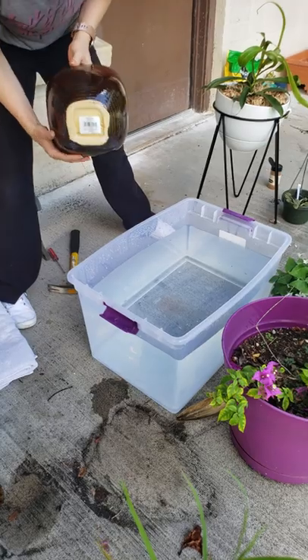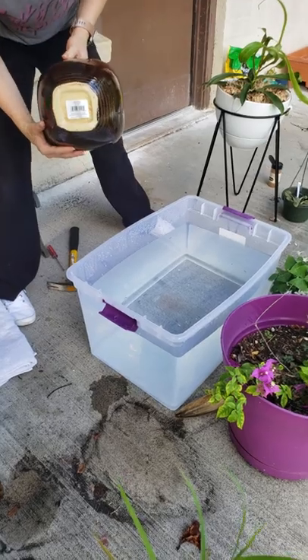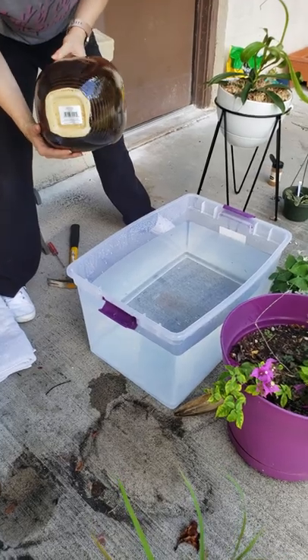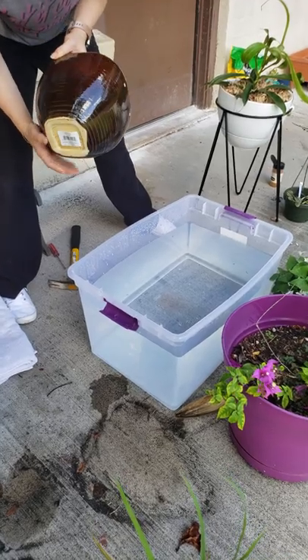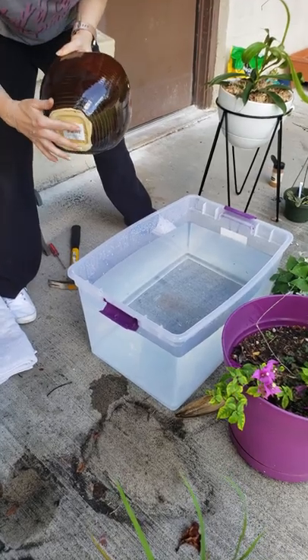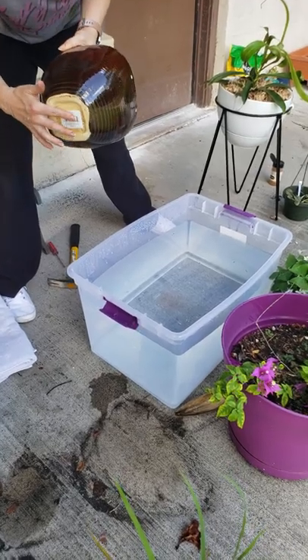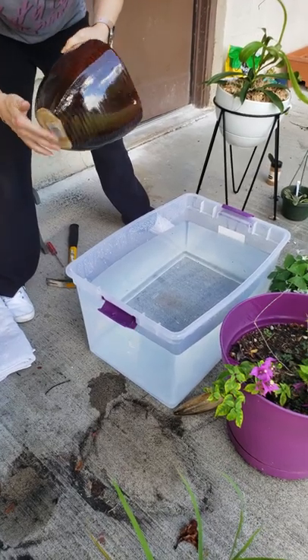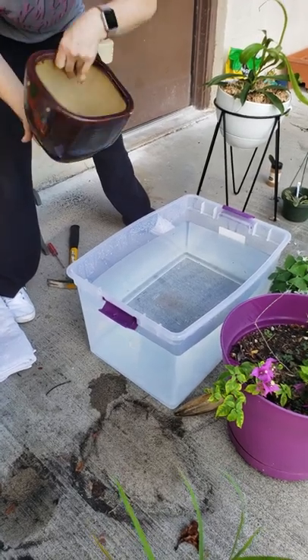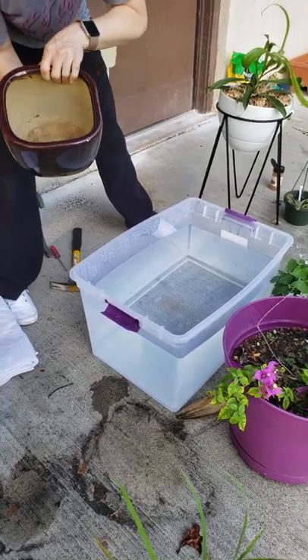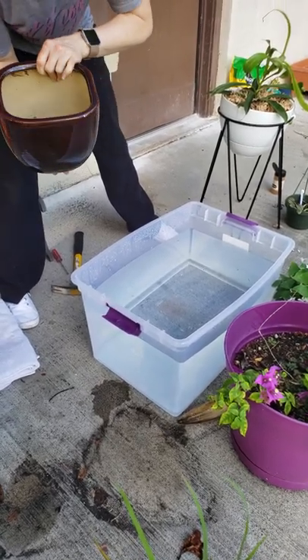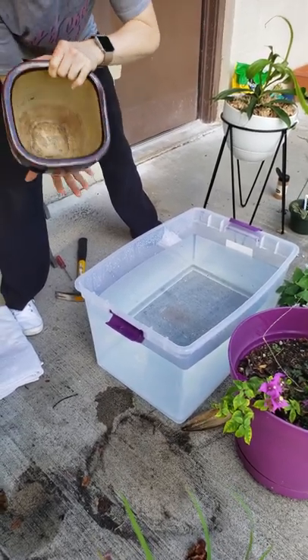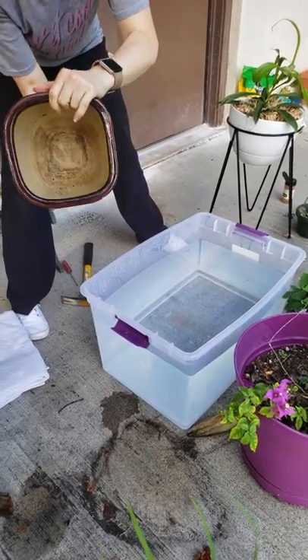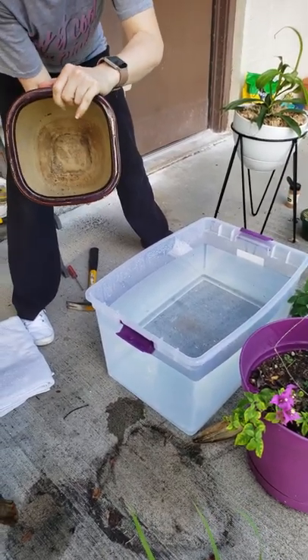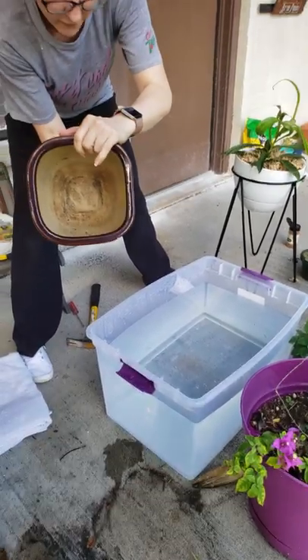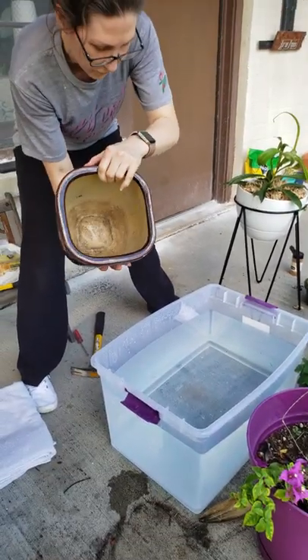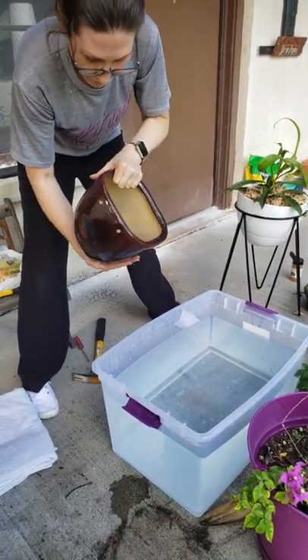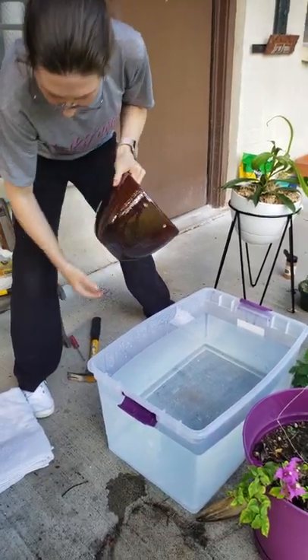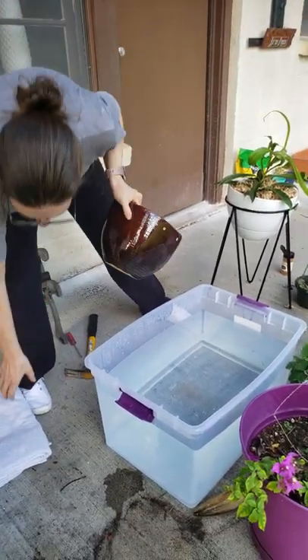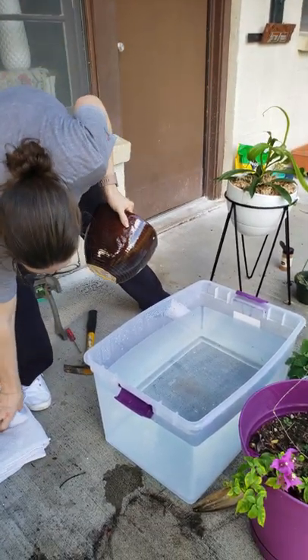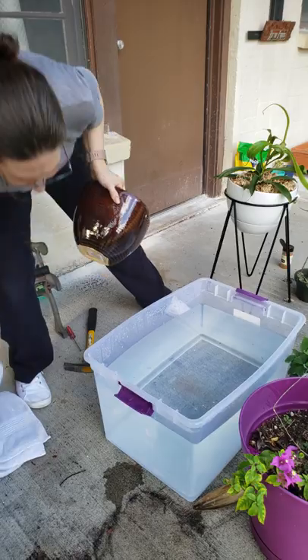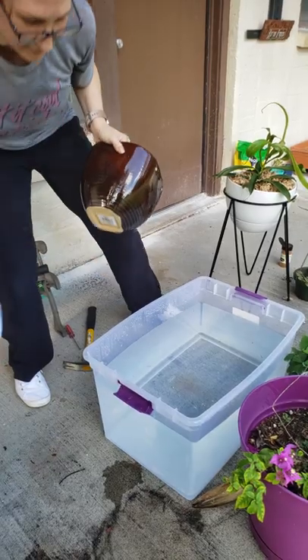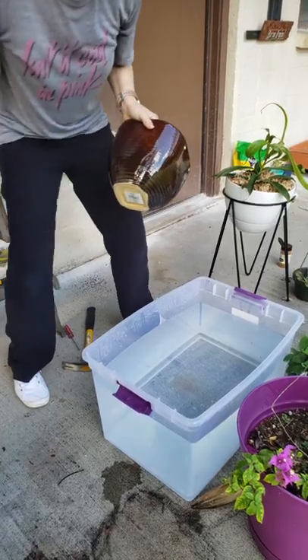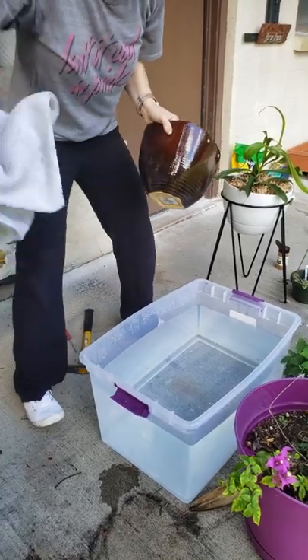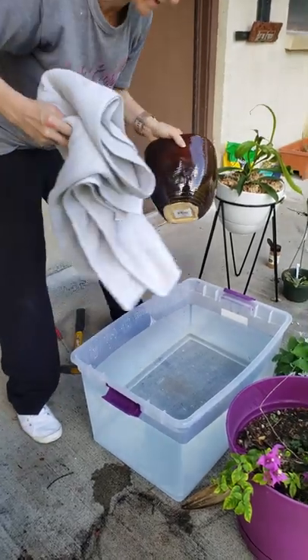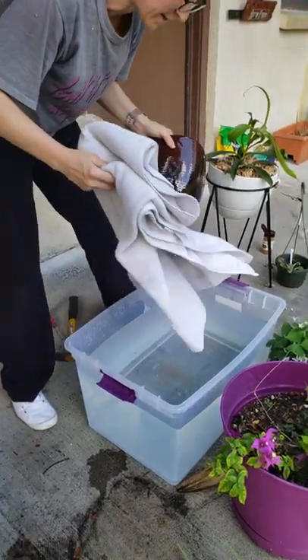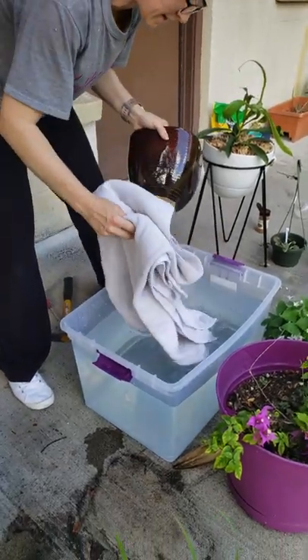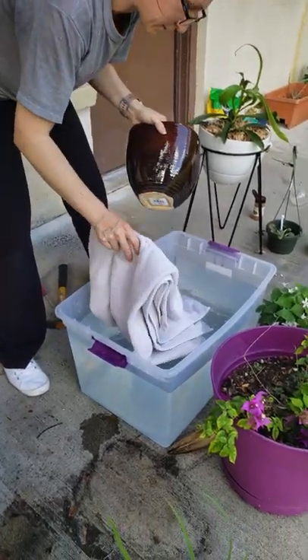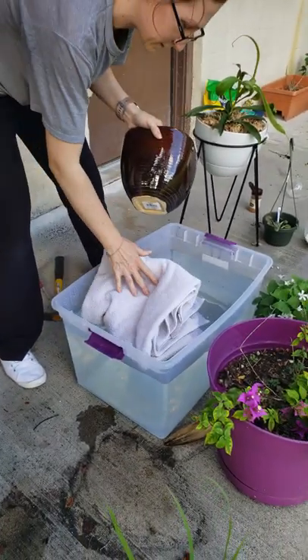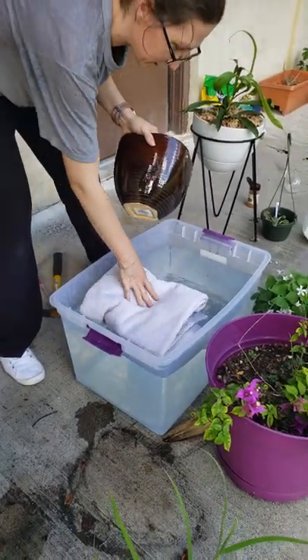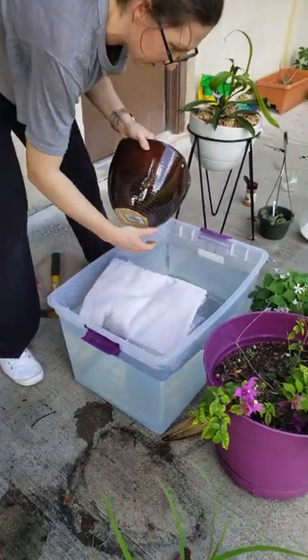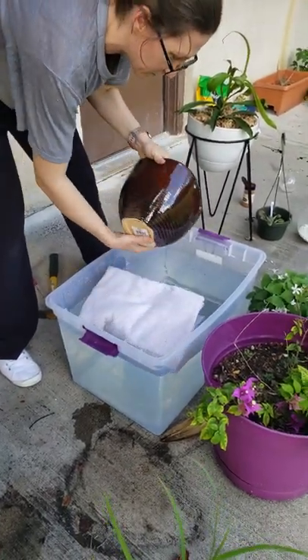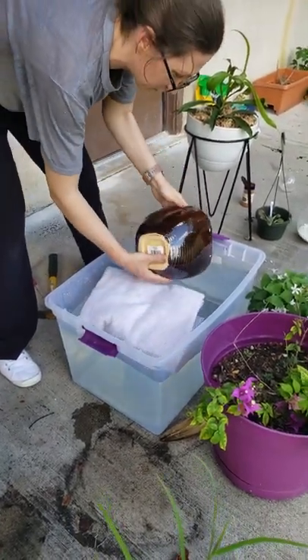All right, so we have no hole. I need a drainage hole. I saw this online. I want to see if it works.